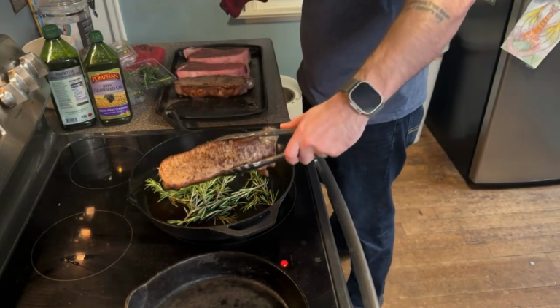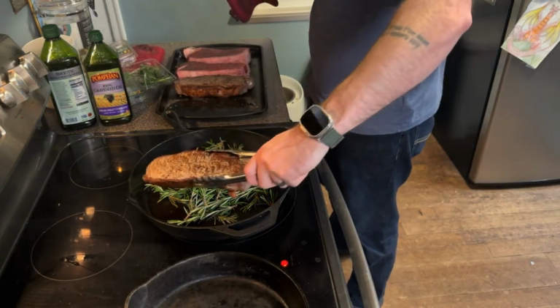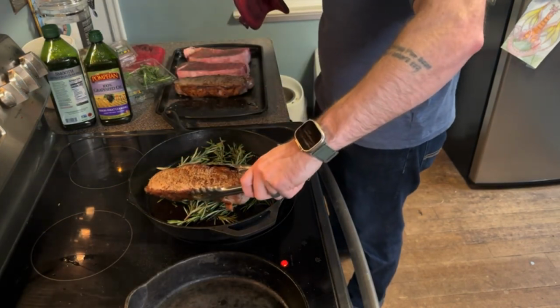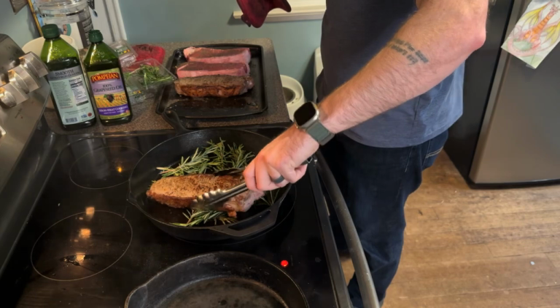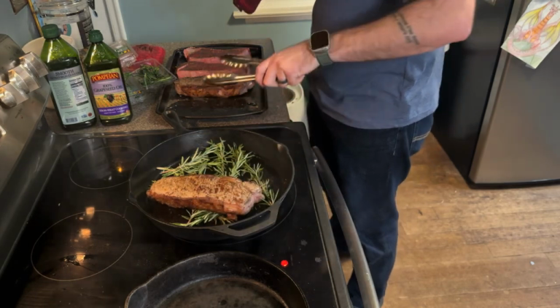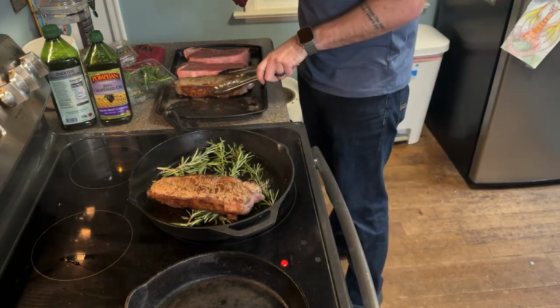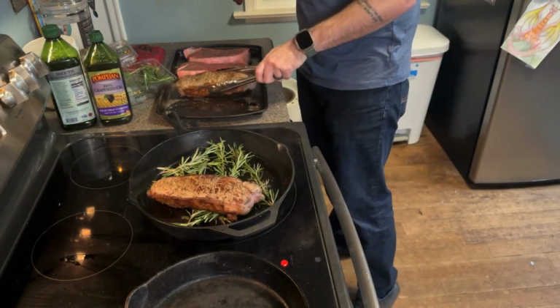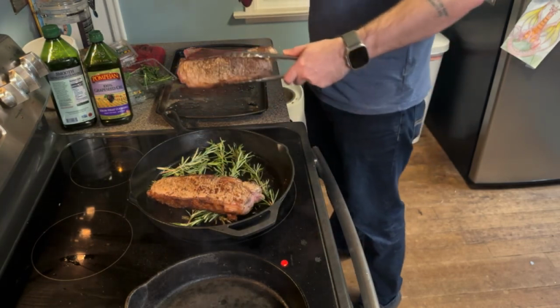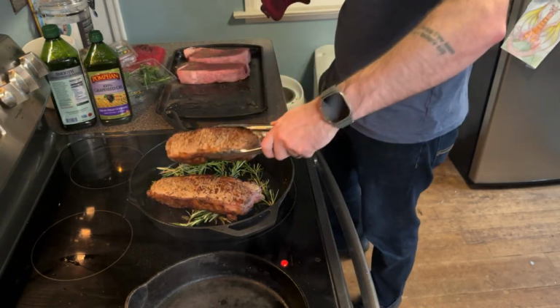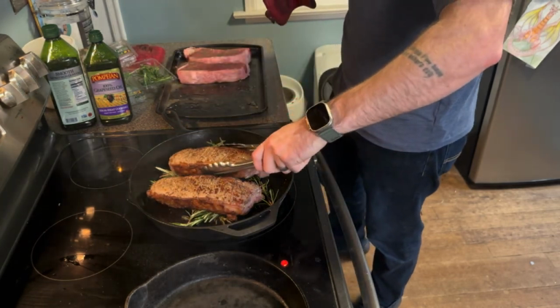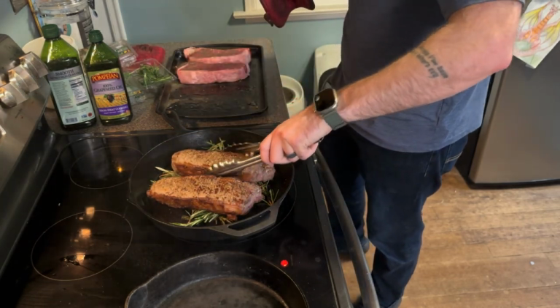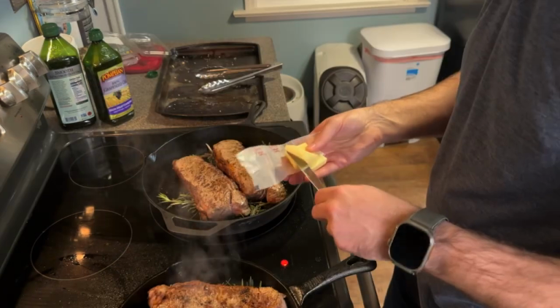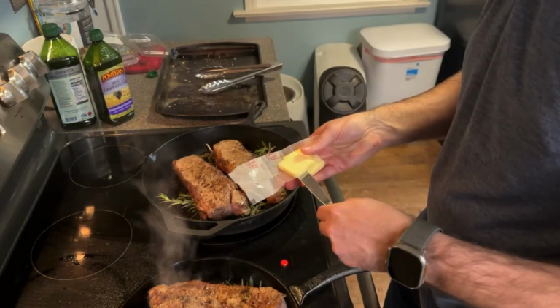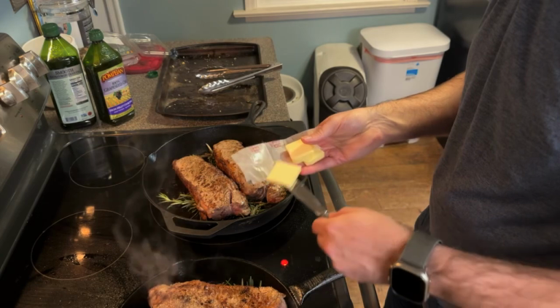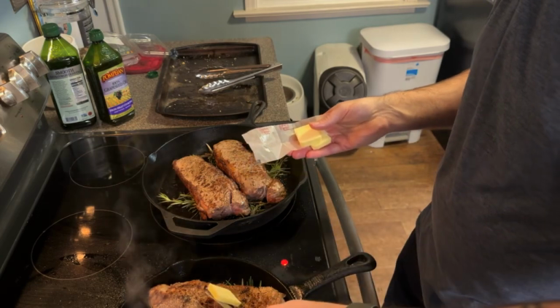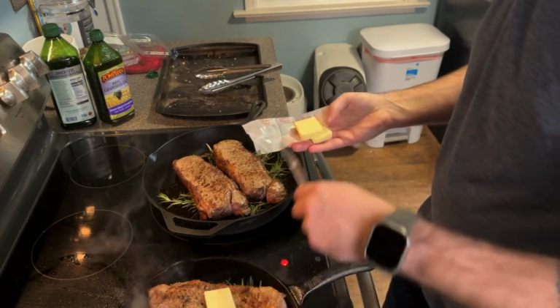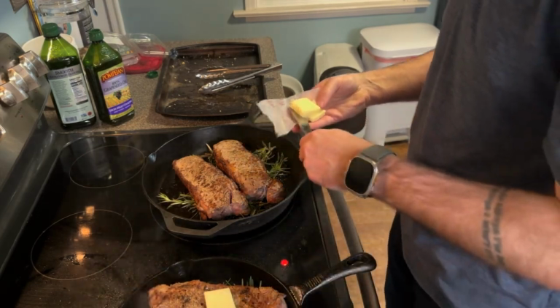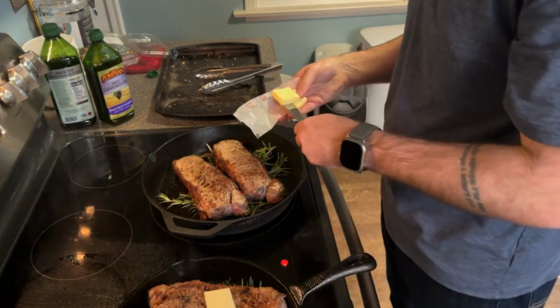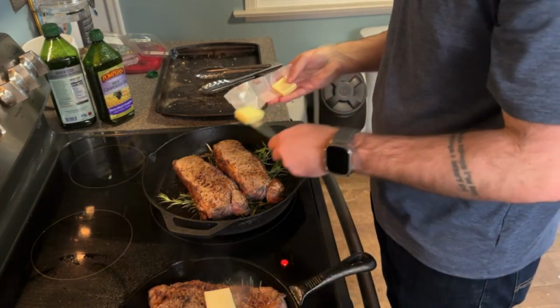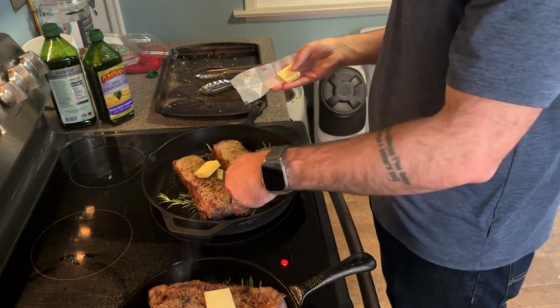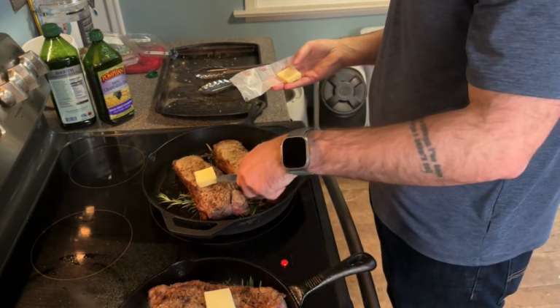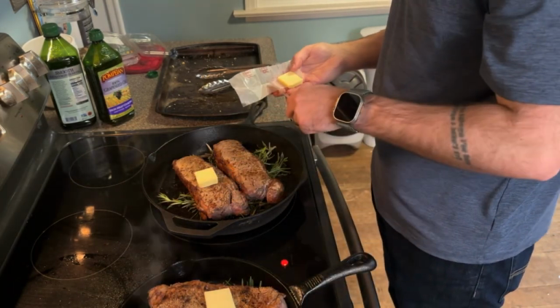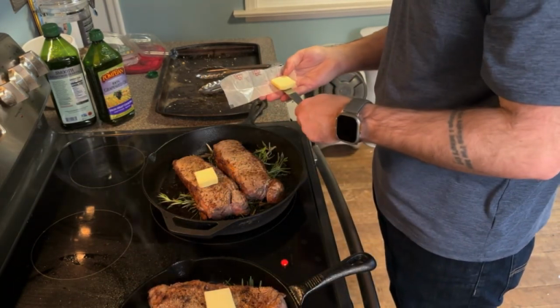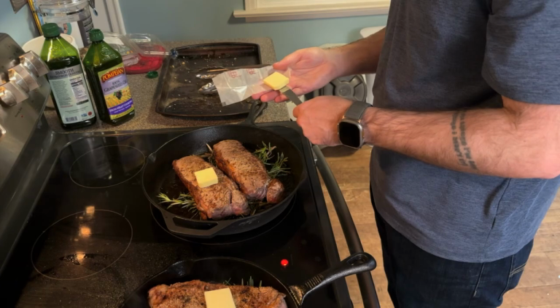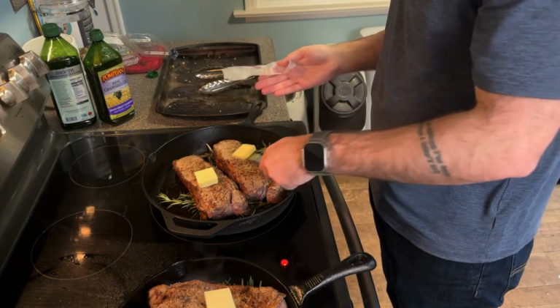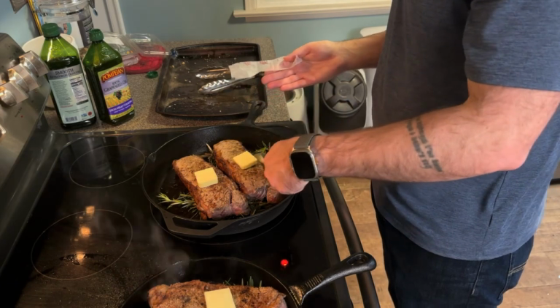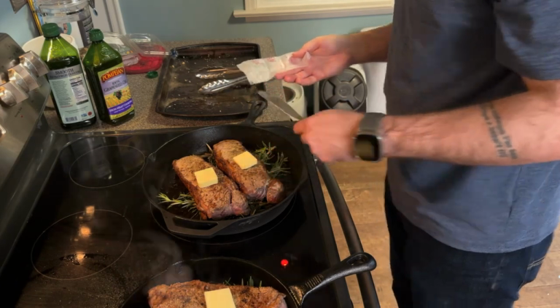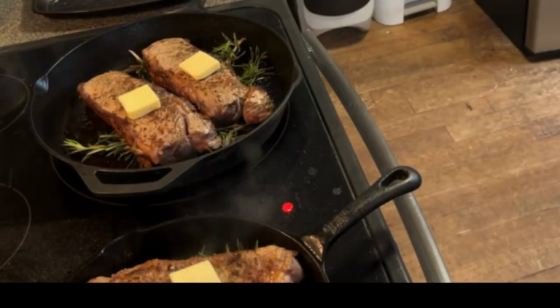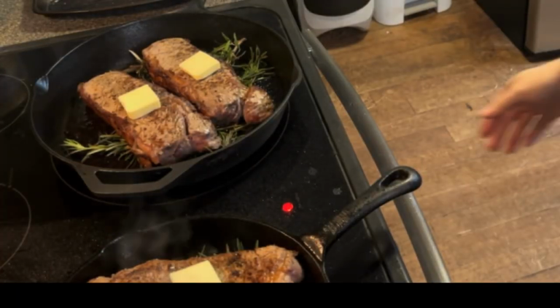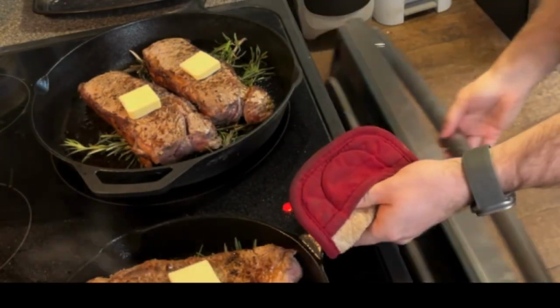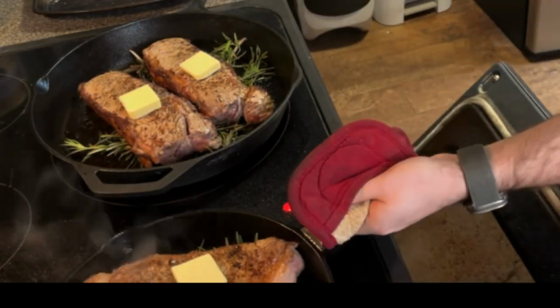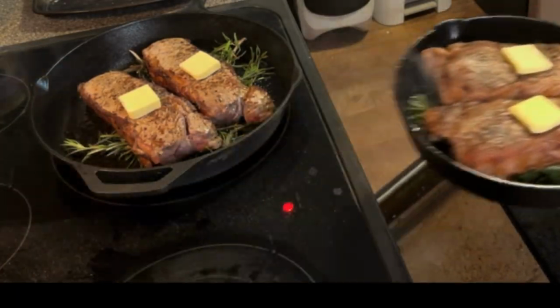I then use rosemary as a bed on the cast iron skillet, which removes the steak from the direct heat of the skillet. Then I put a little bit of butter on each of the steaks and put them in the oven.